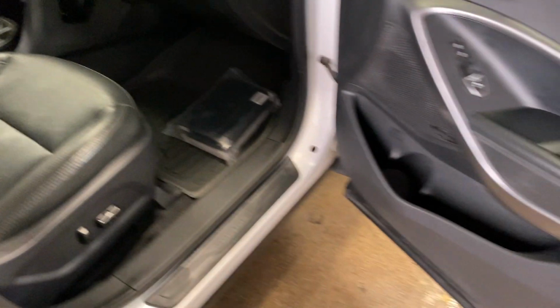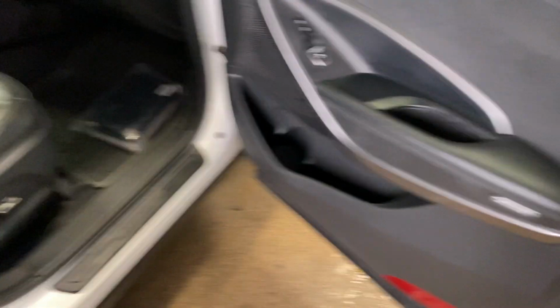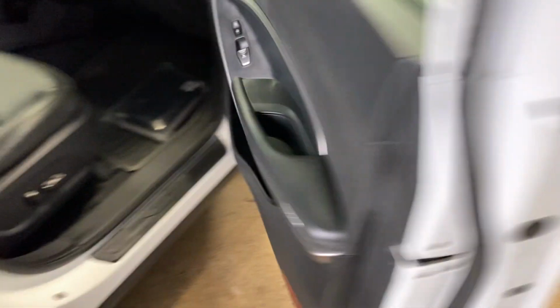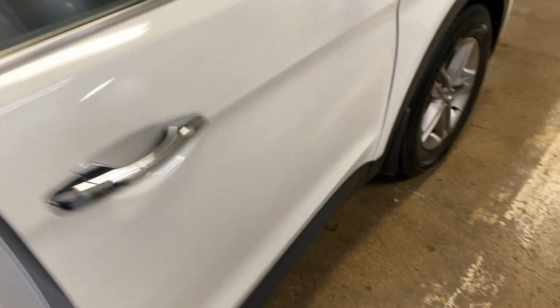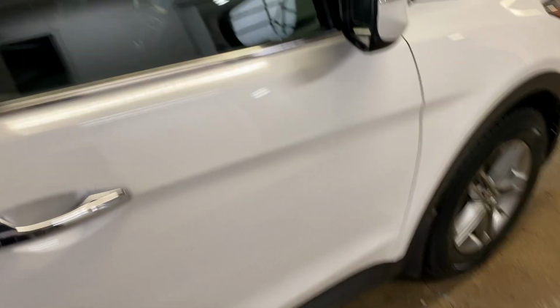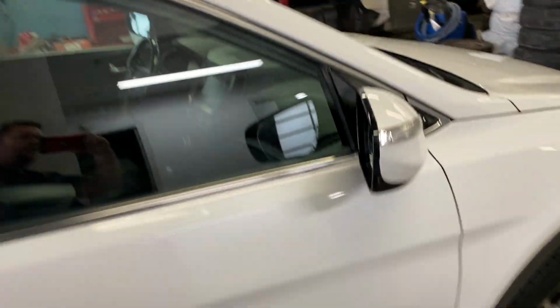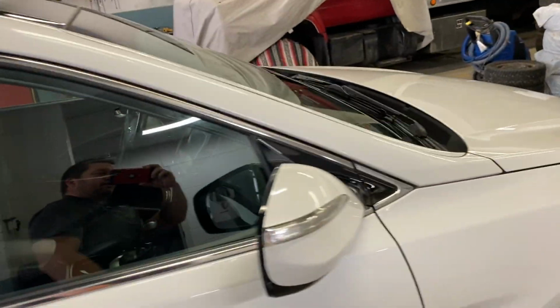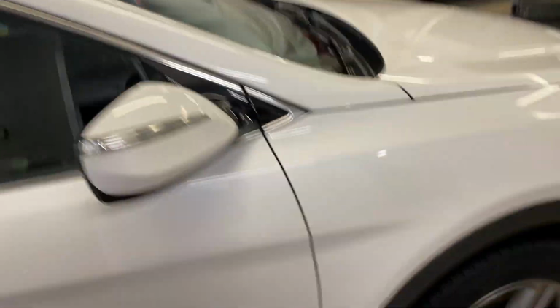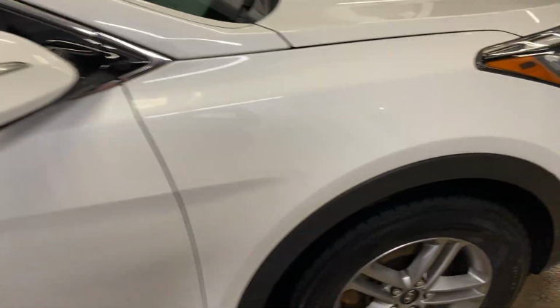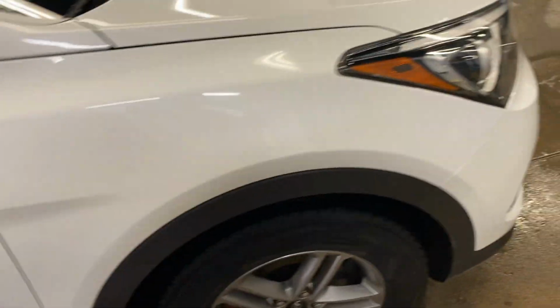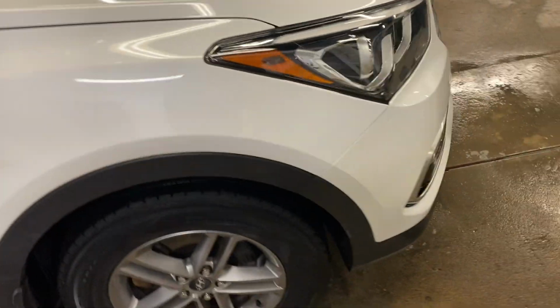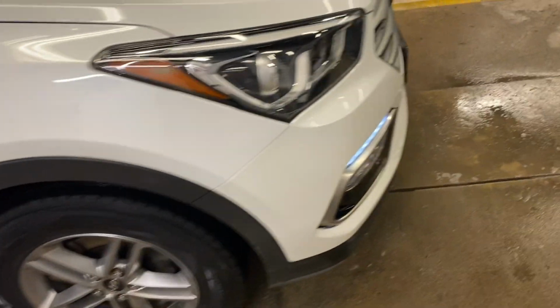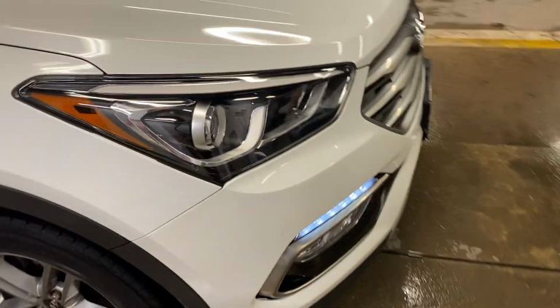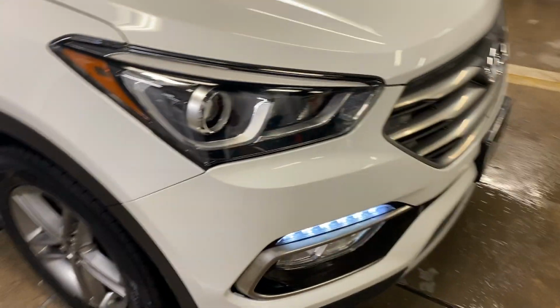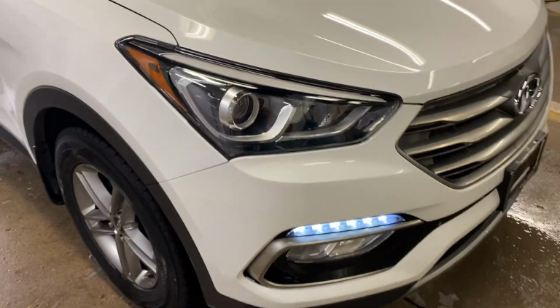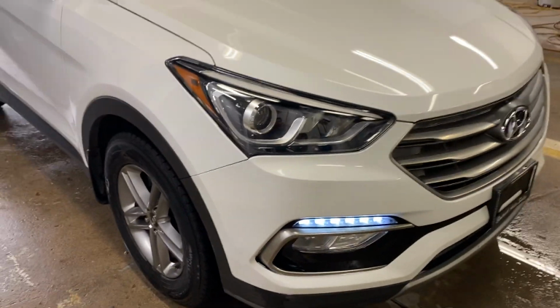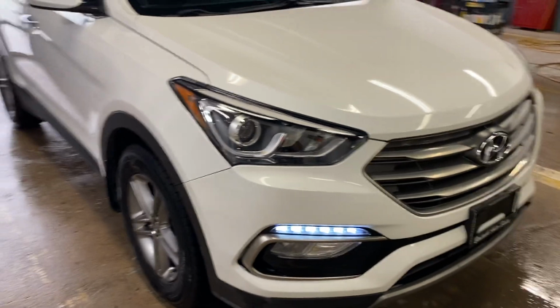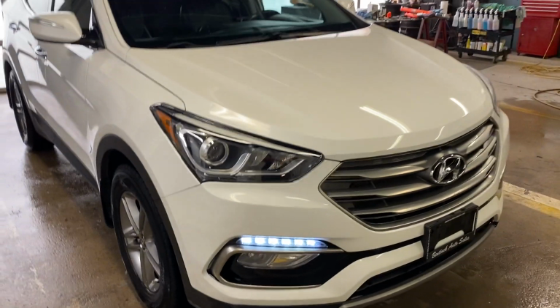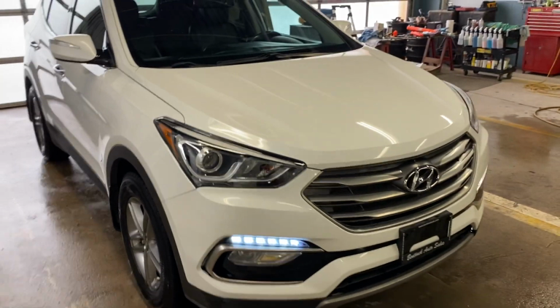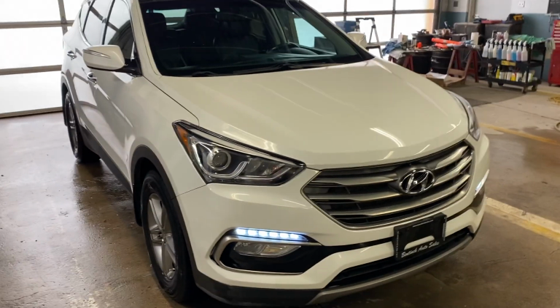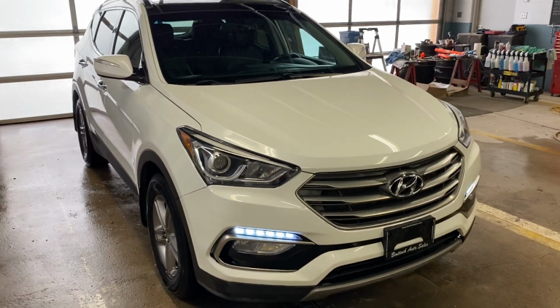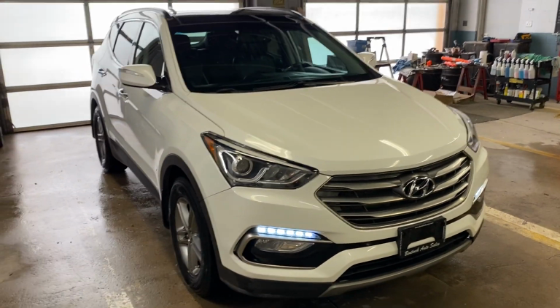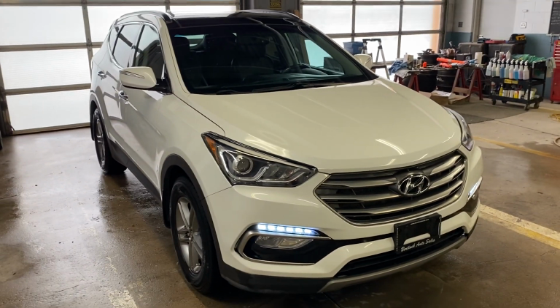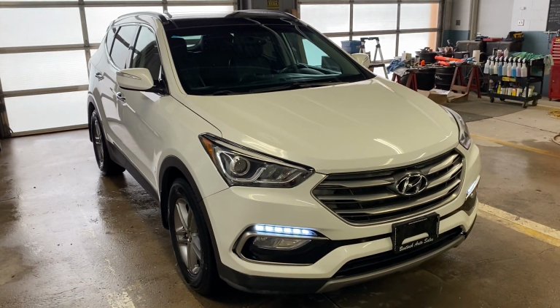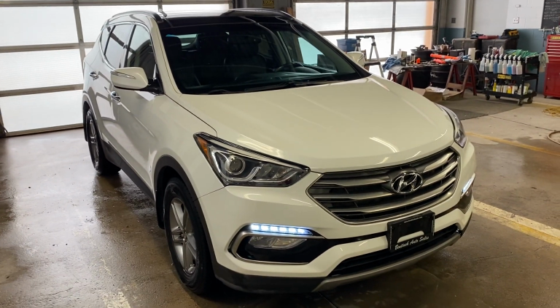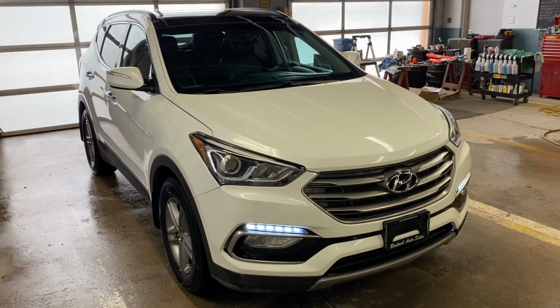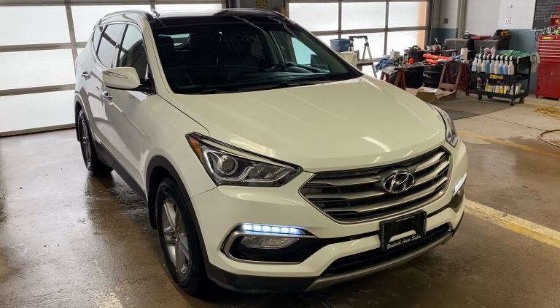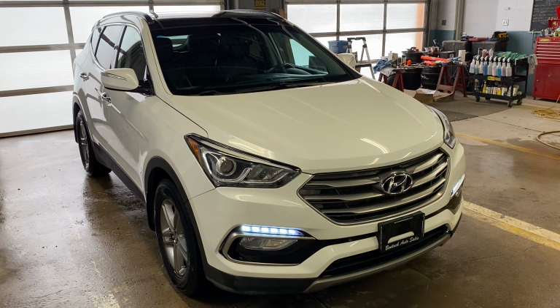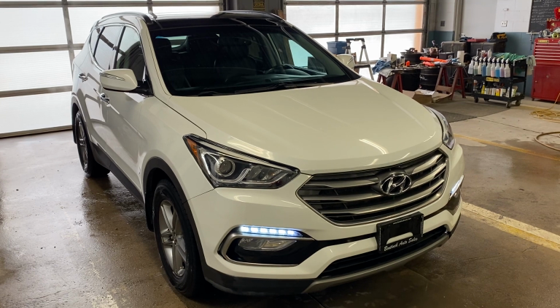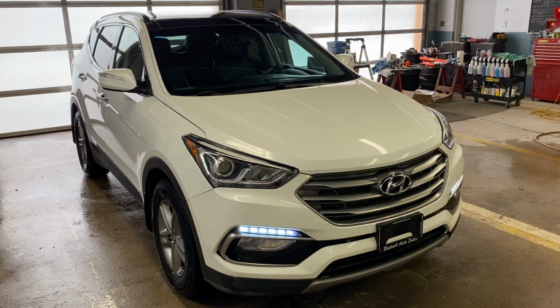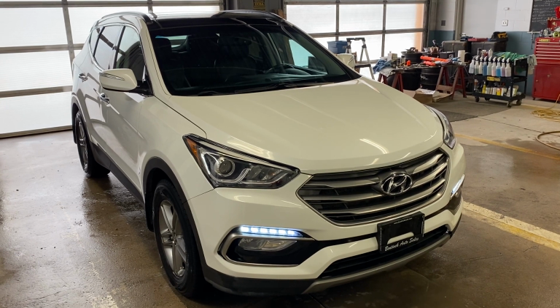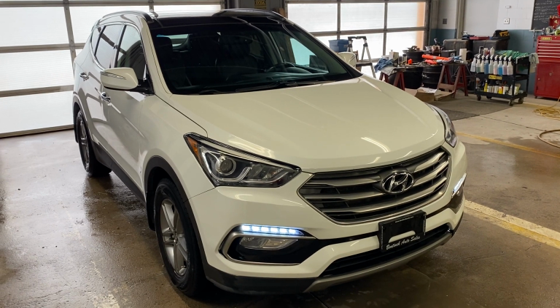If you're looking for a really nice vehicle at a great price, this might be for you. You can always give us a call, the number is 519-507-1471. This is Noah from Benek Auto Sales — have yourselves a great day.